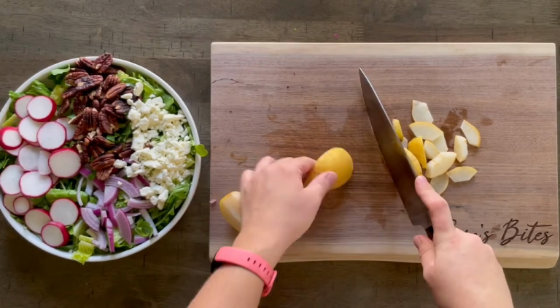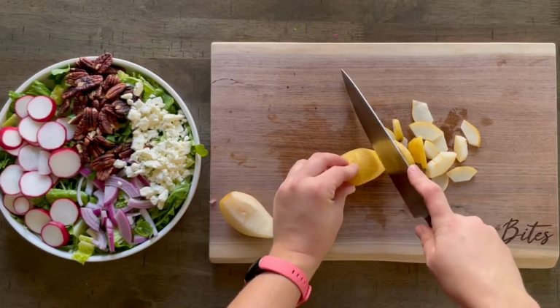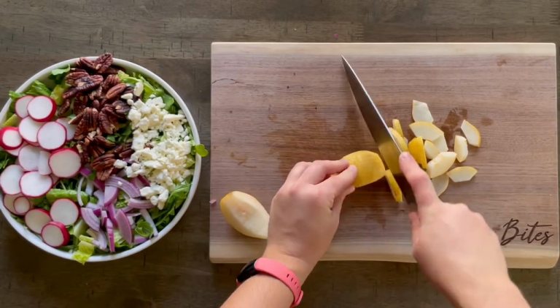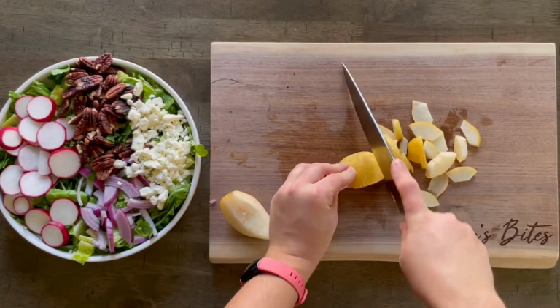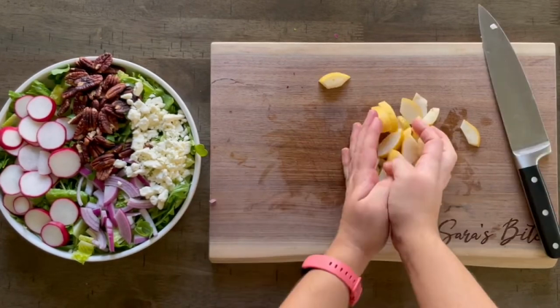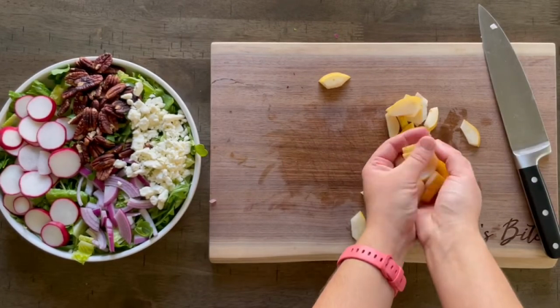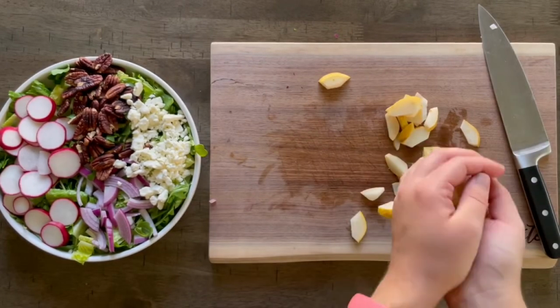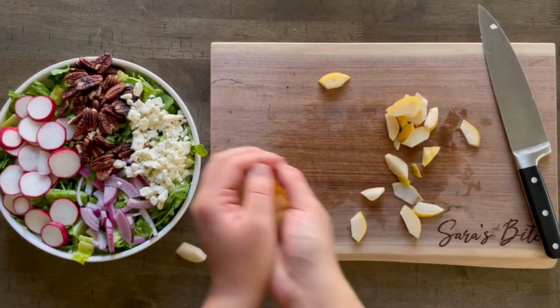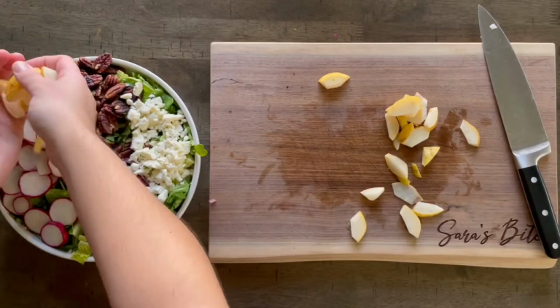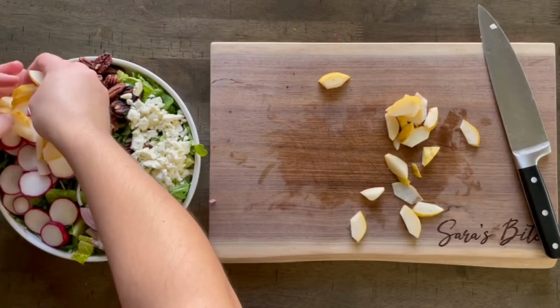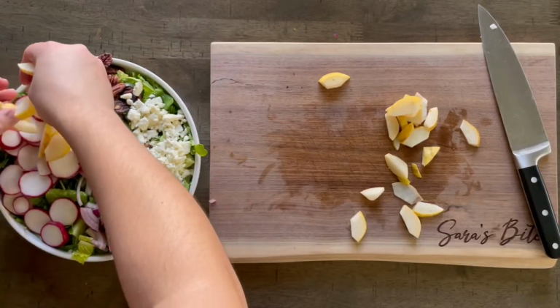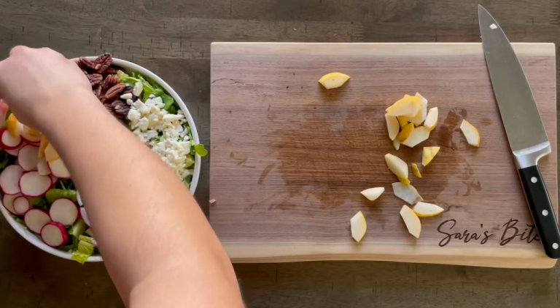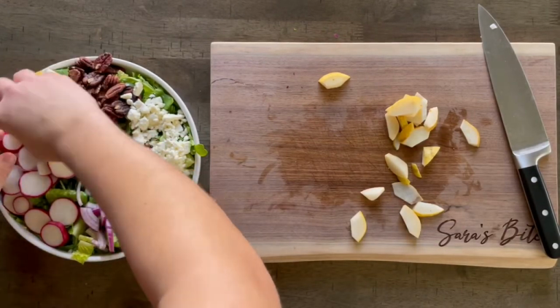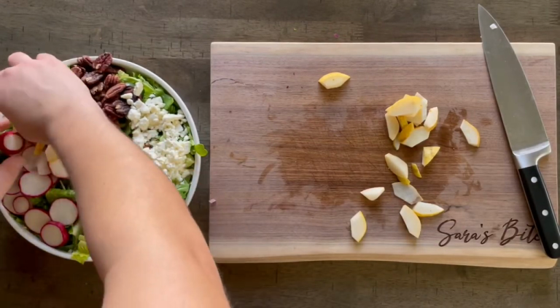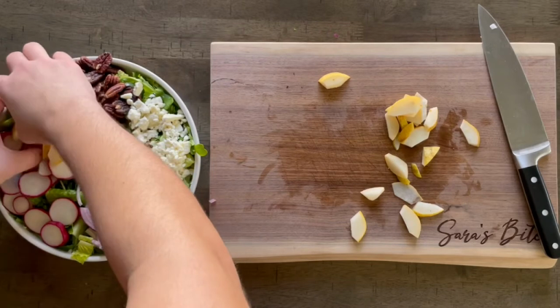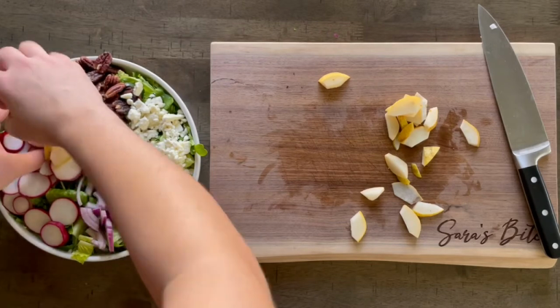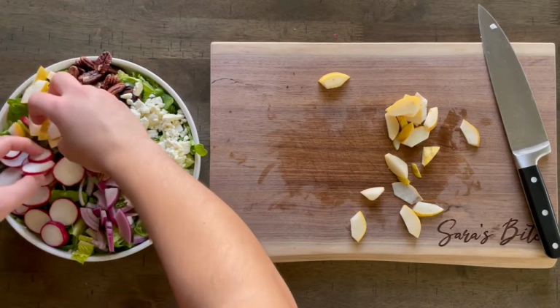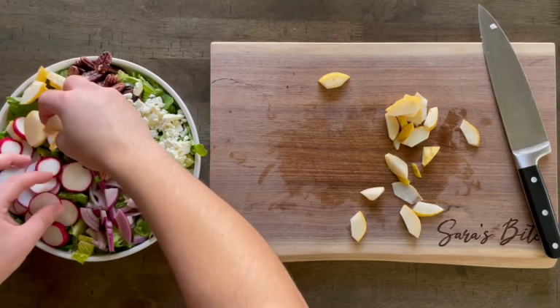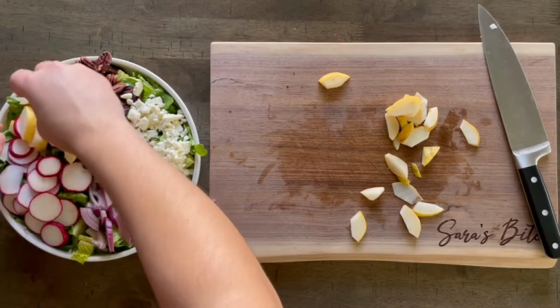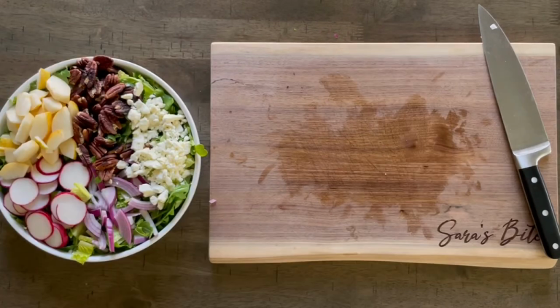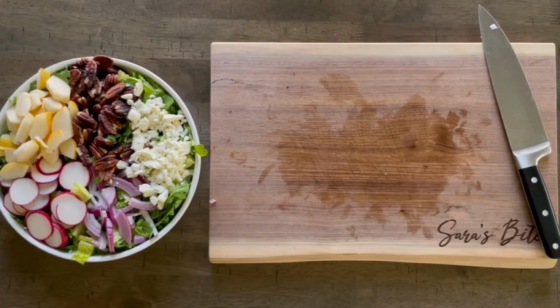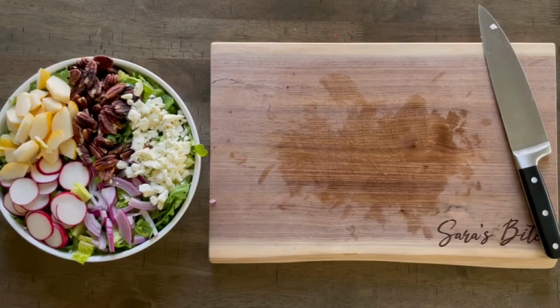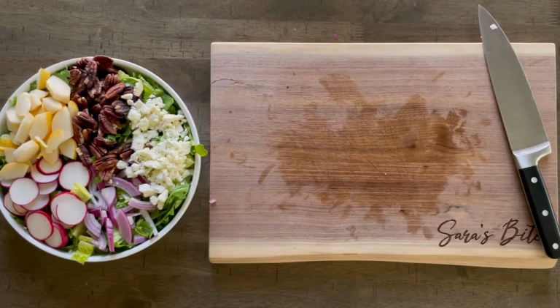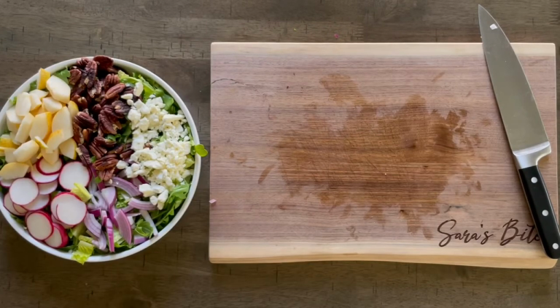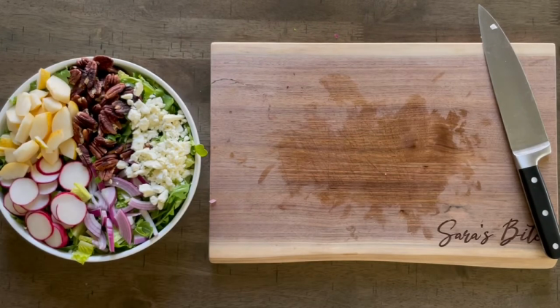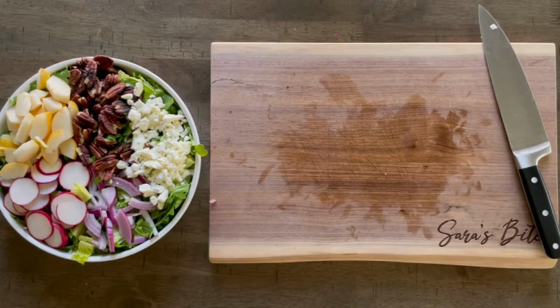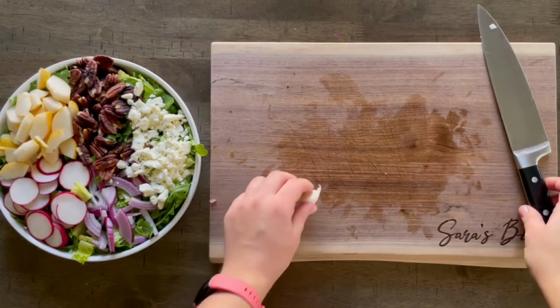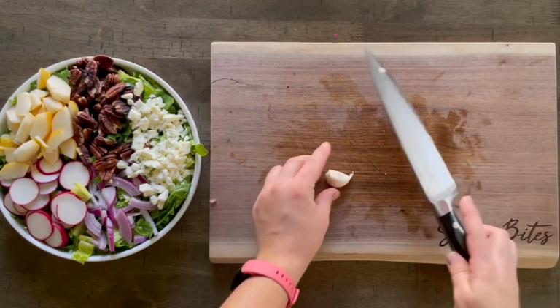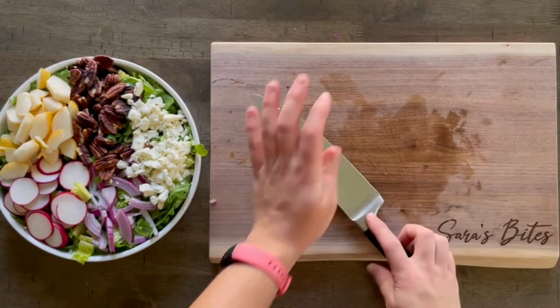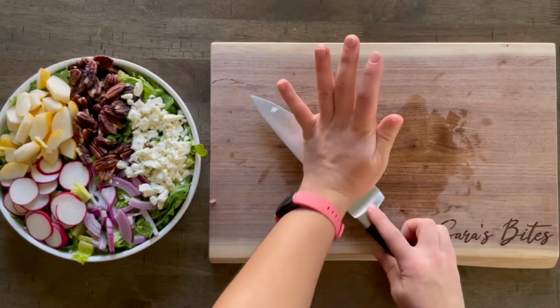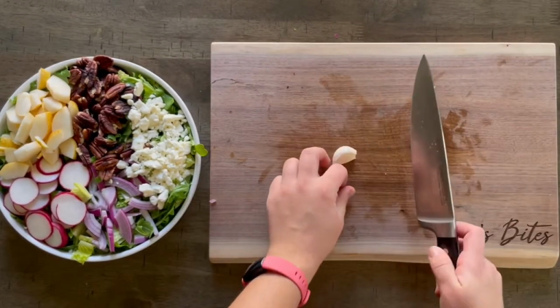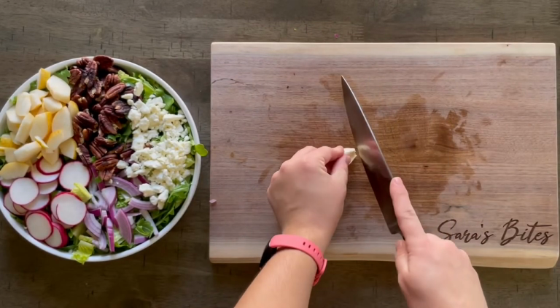I usually add more protein to my salads, but when I'm in a quick rush and I don't have time to make chicken or boiled eggs, this is perfectly fine for me.